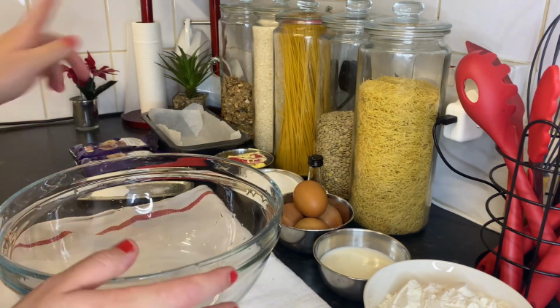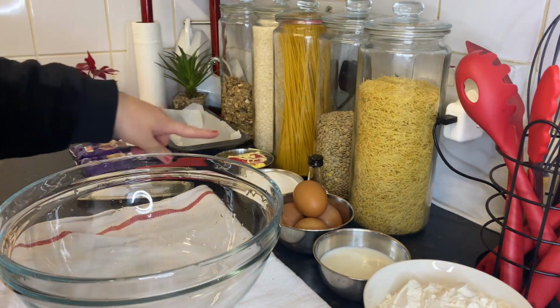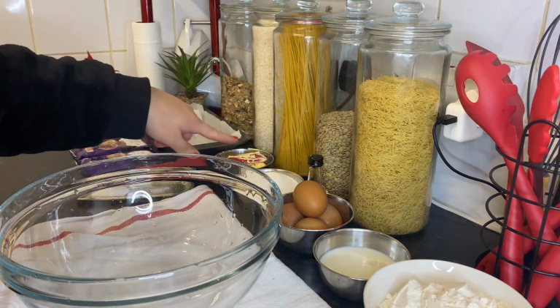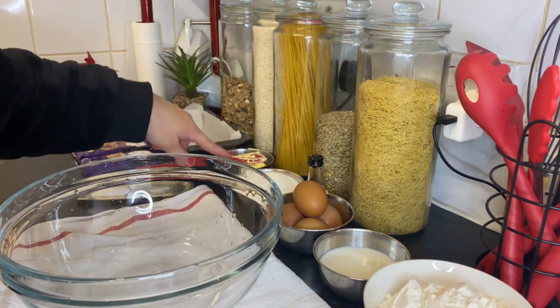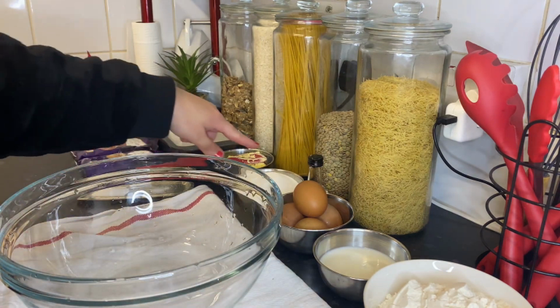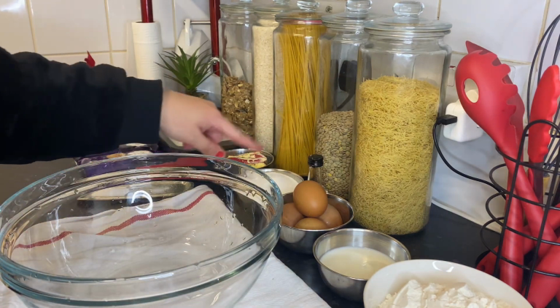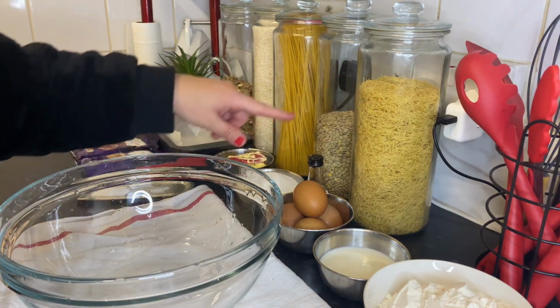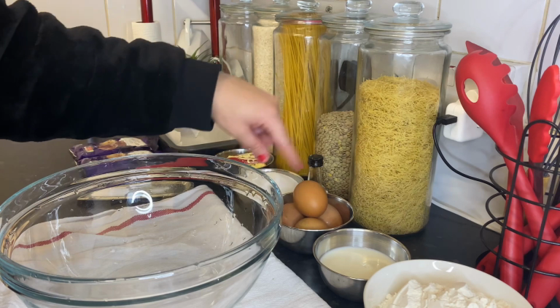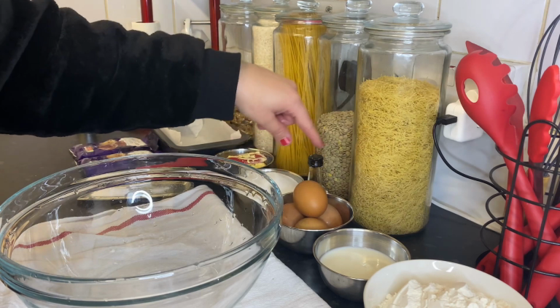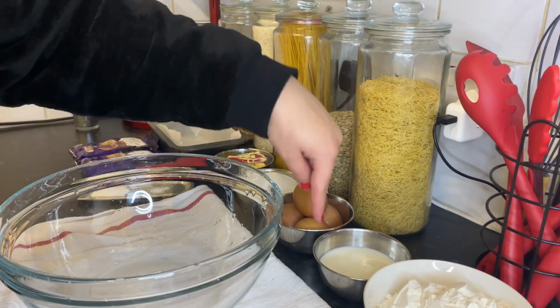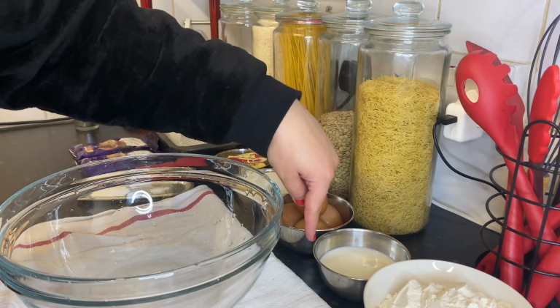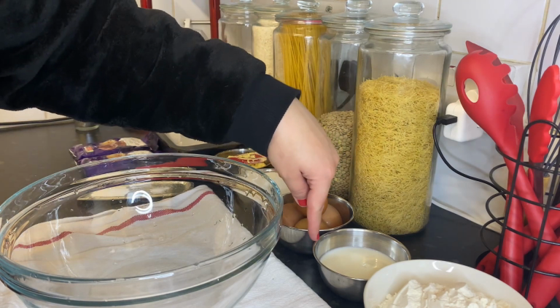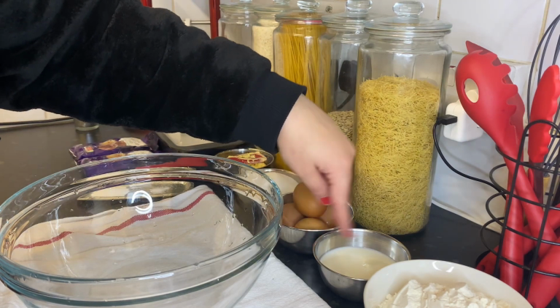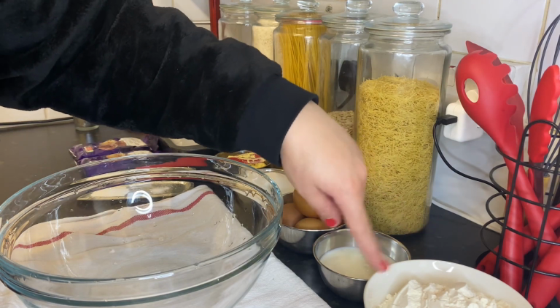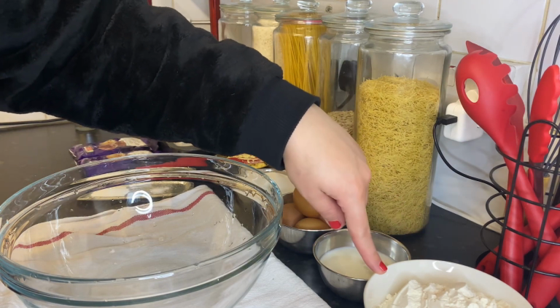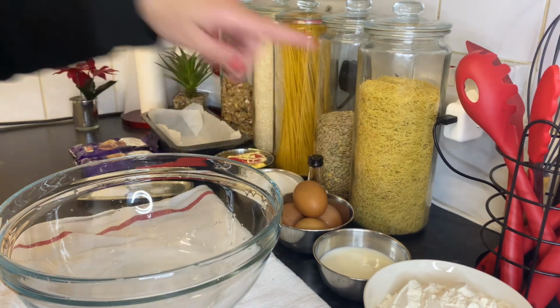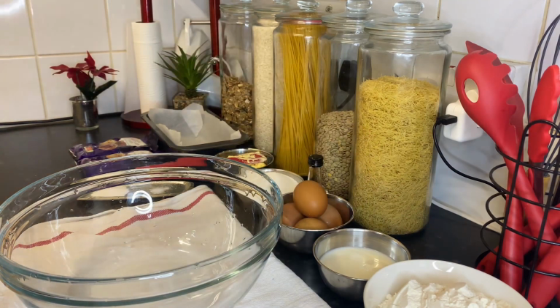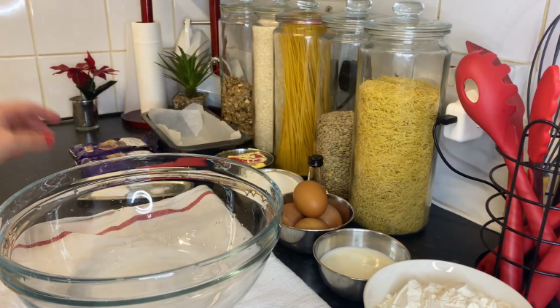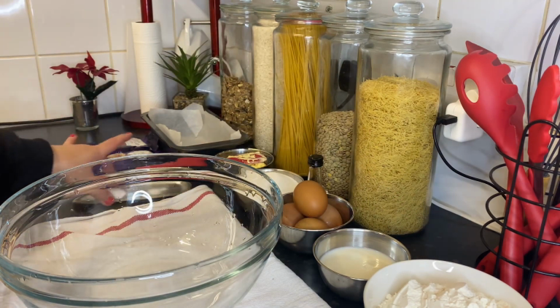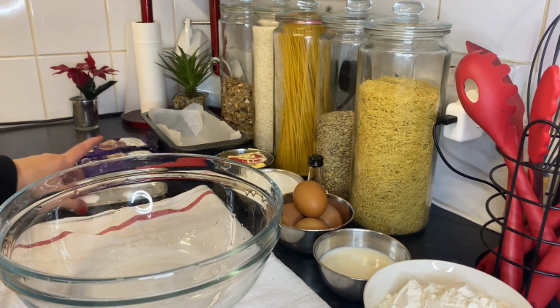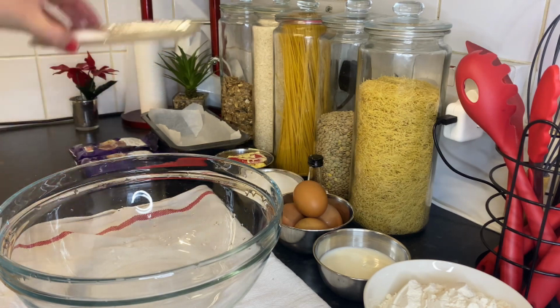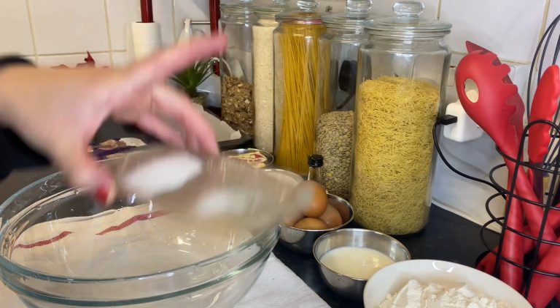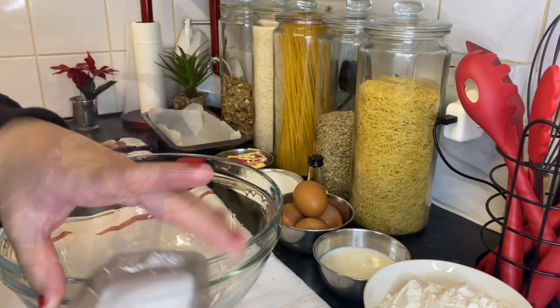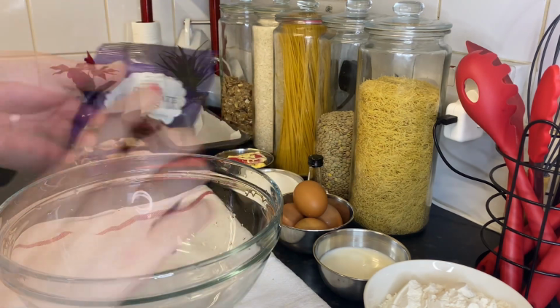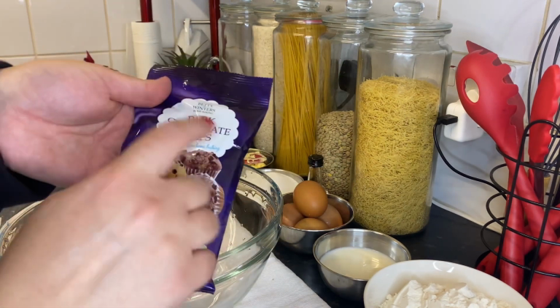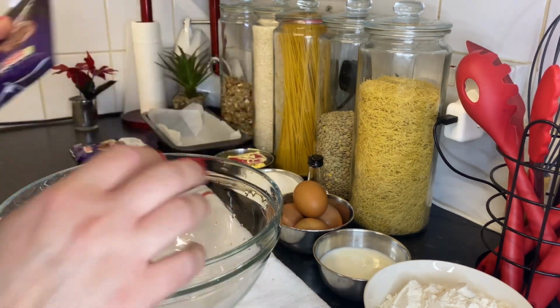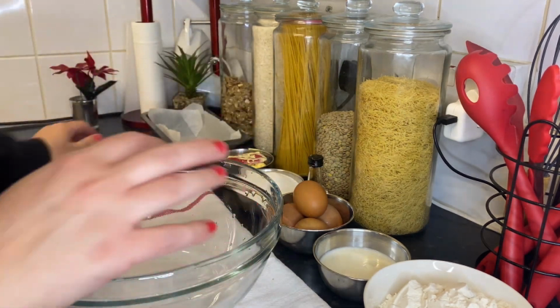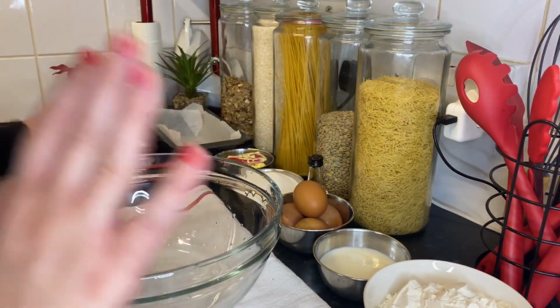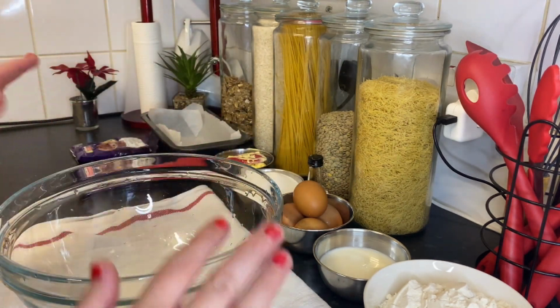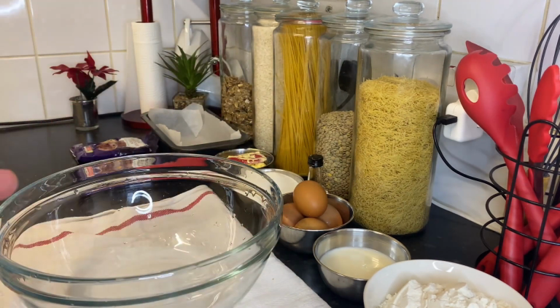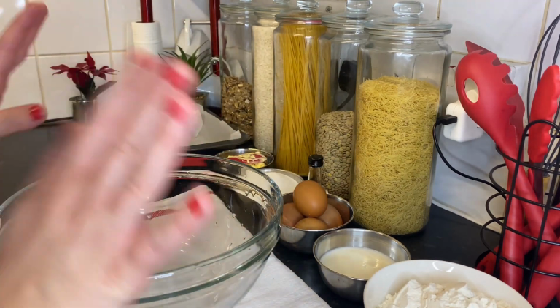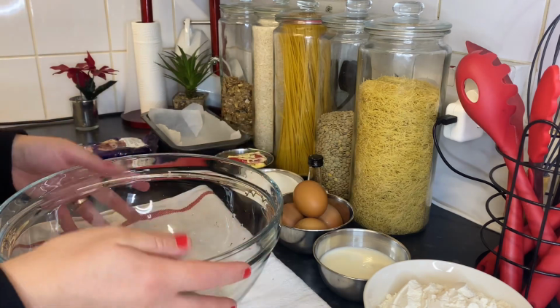The ingredients are butter, sugar, egg, vanilla, milk, flour, baking powder, and dark chocolate chips. You can use milk chocolate or white chocolate — it's up to you.